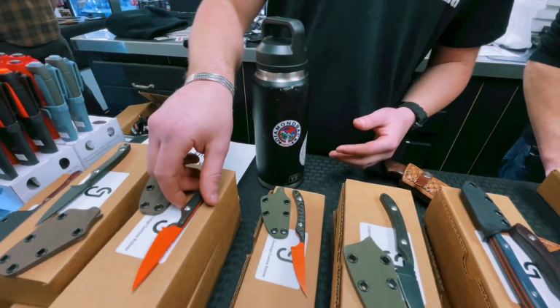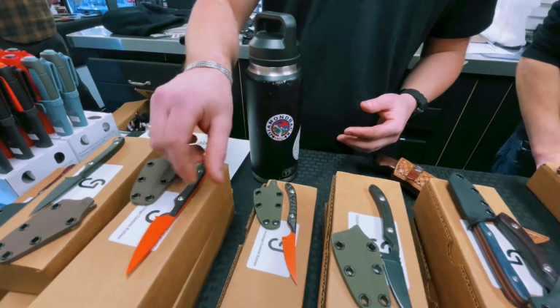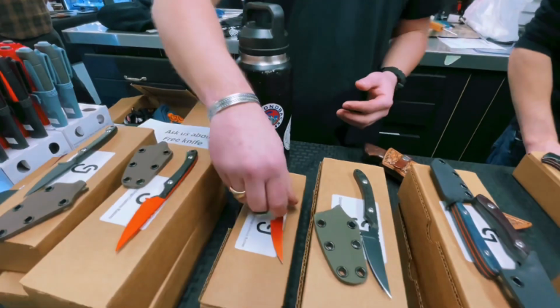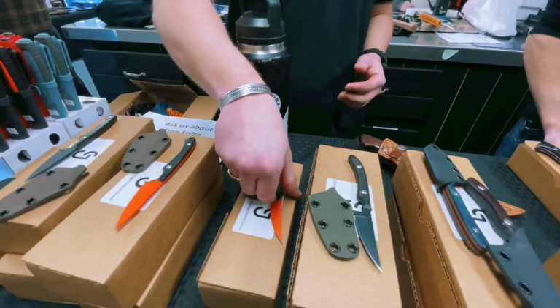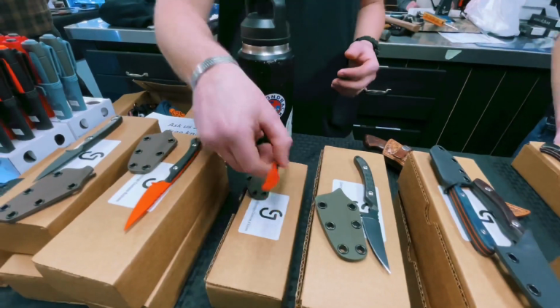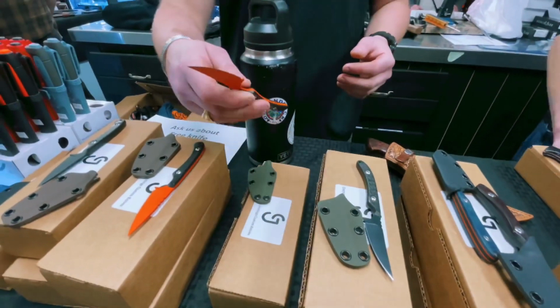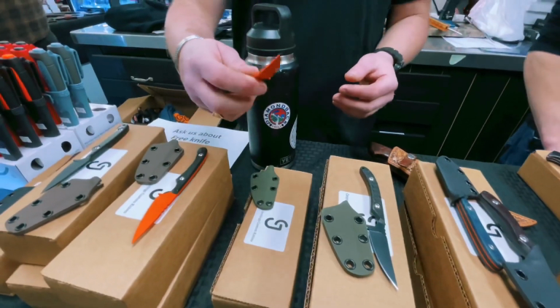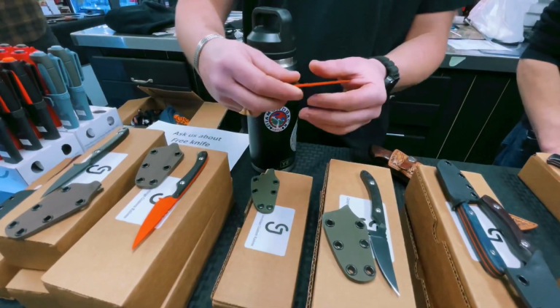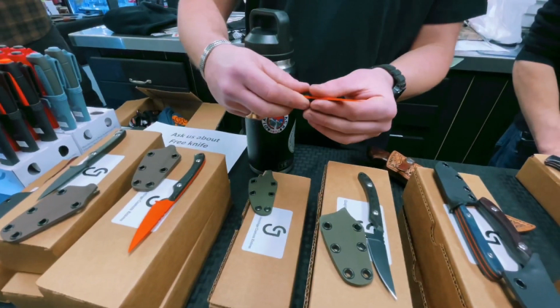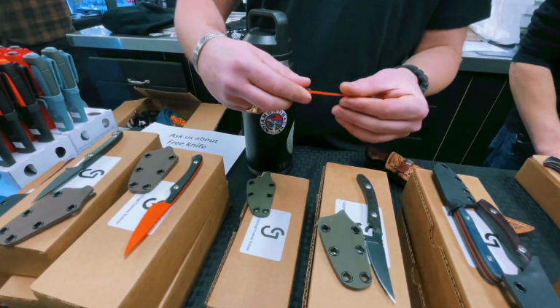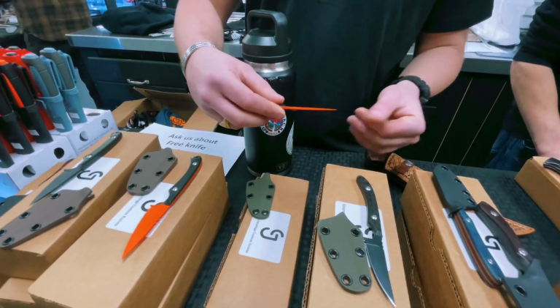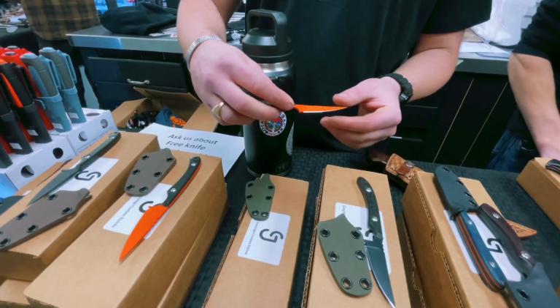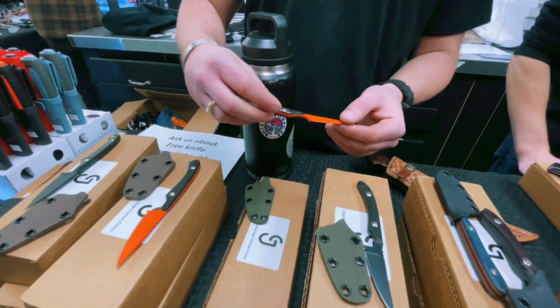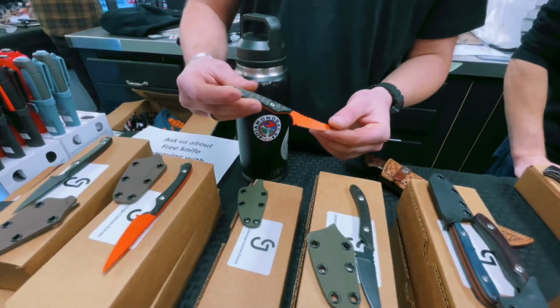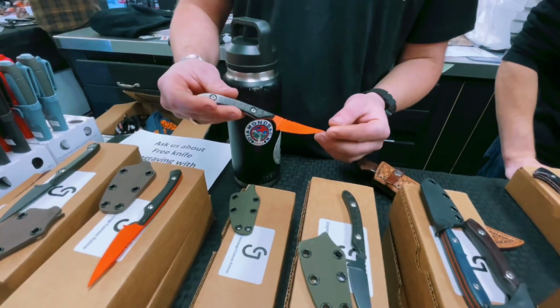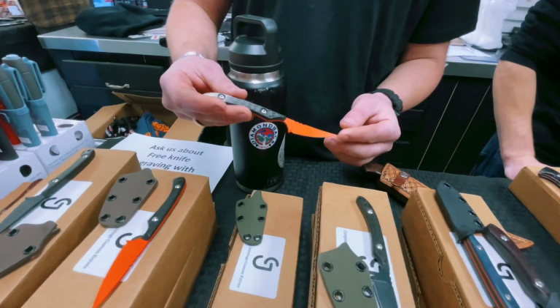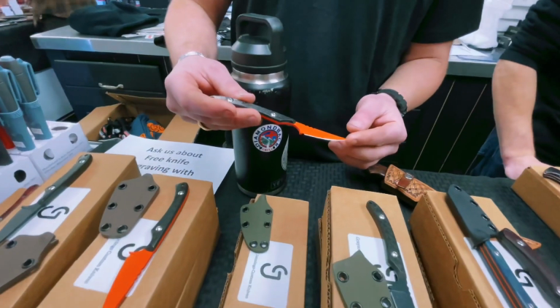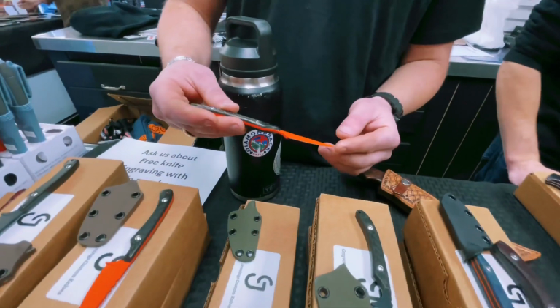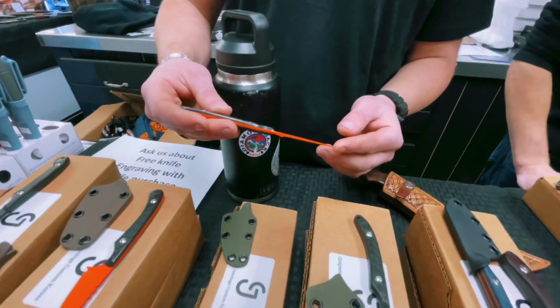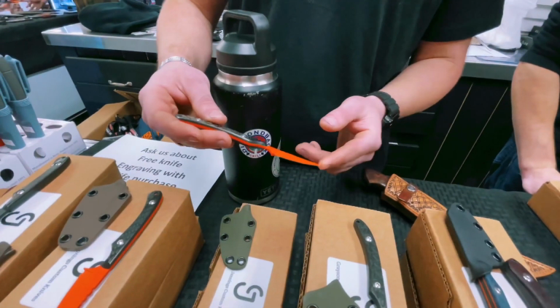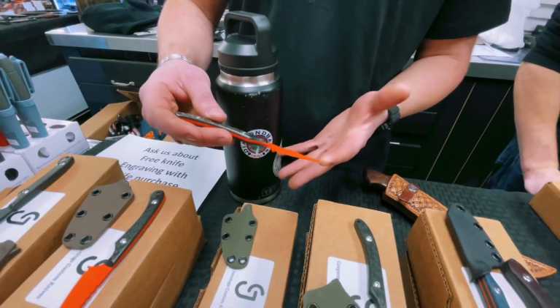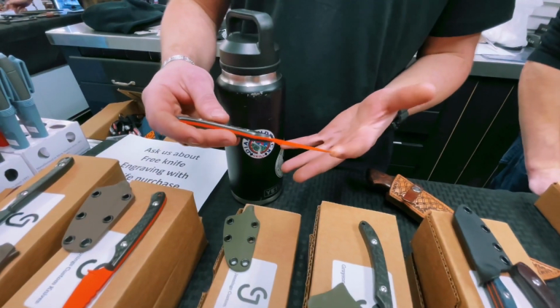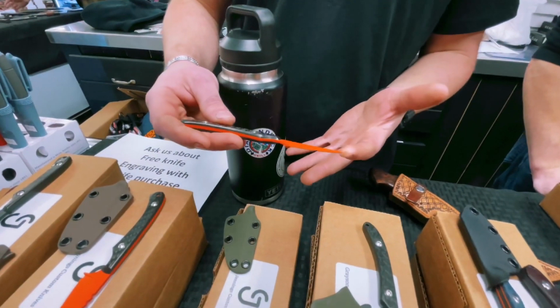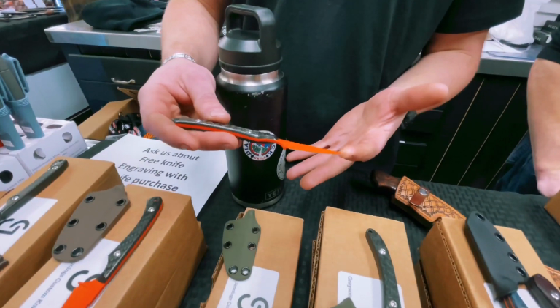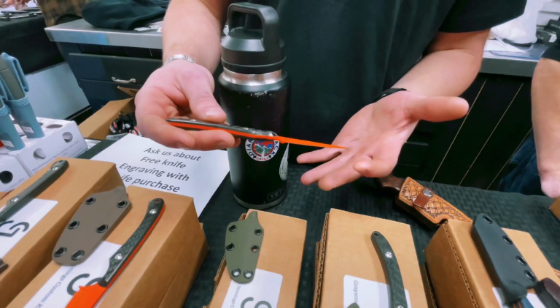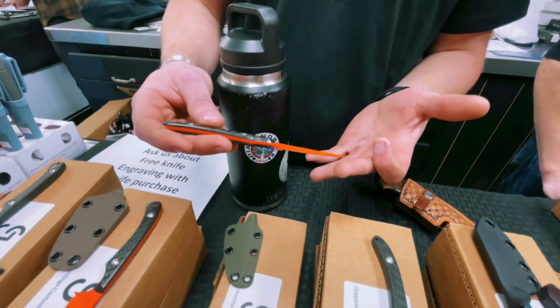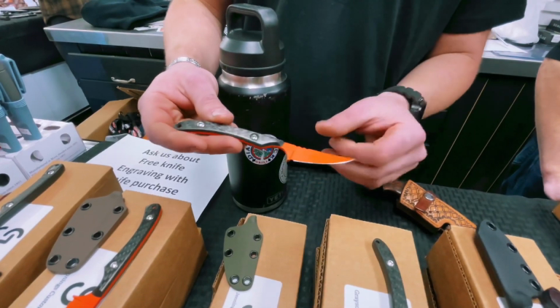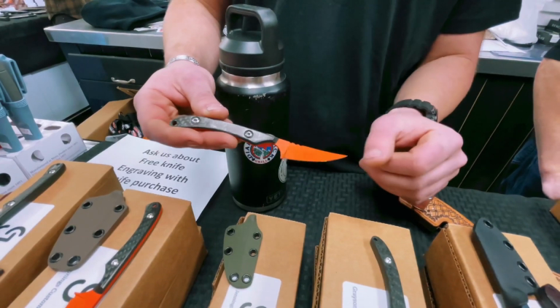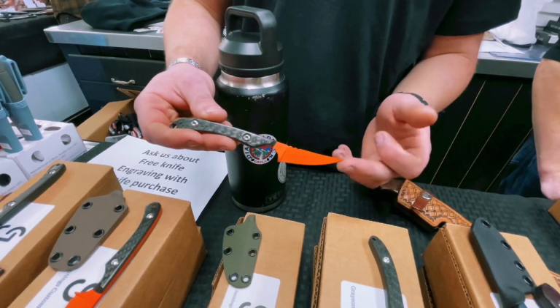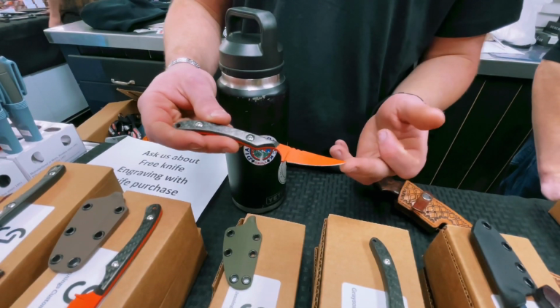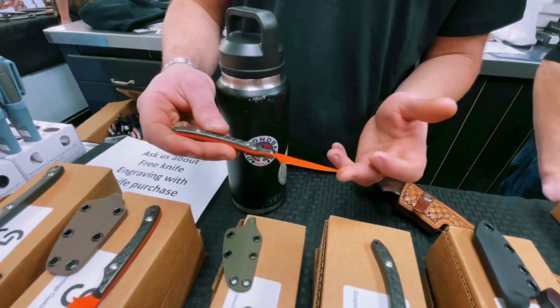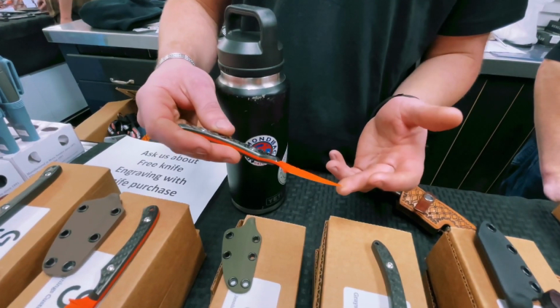Then we've got our Spike, which is basically the little brother of the Strike. It's more of an up-swooping blade. It's great for birds, great for self-defense should you need that, and there's nothing really that is too big or too small for this knife.